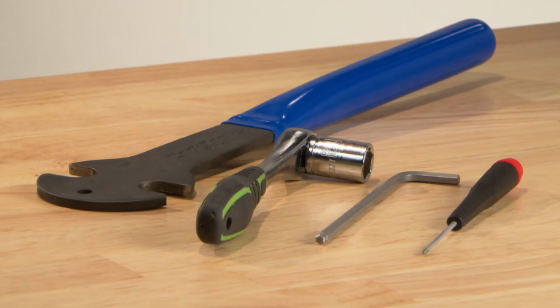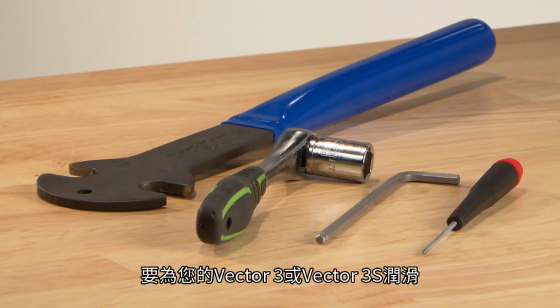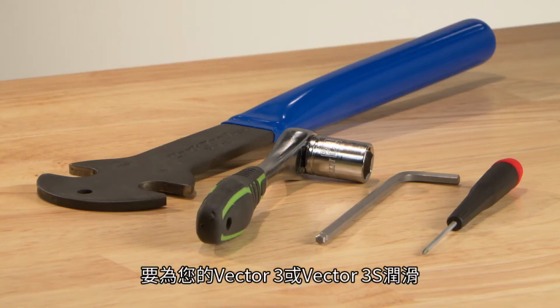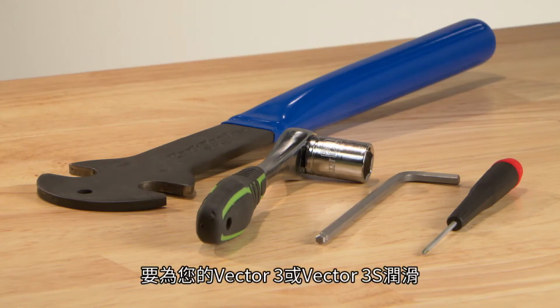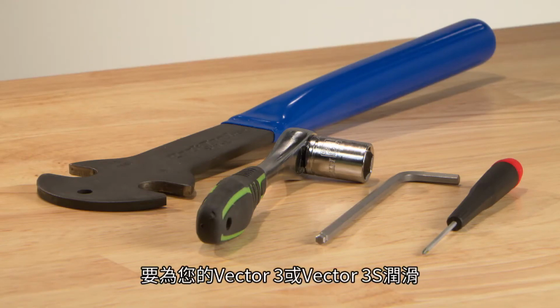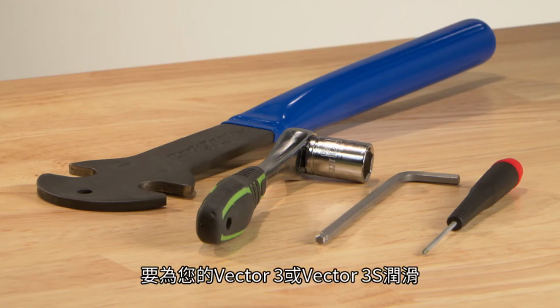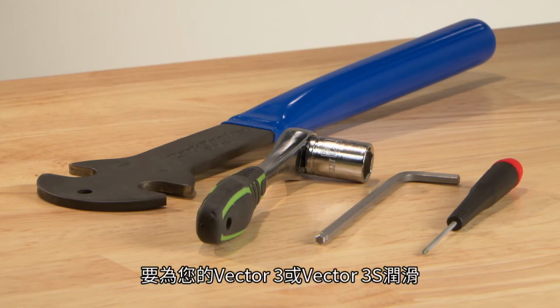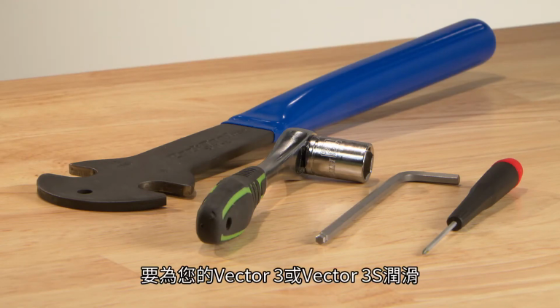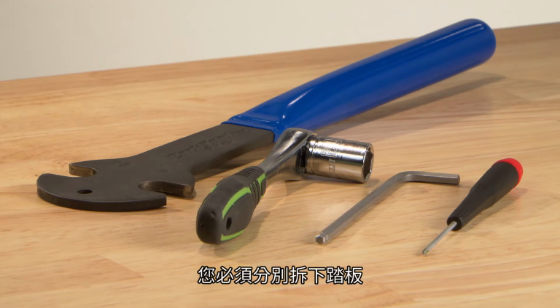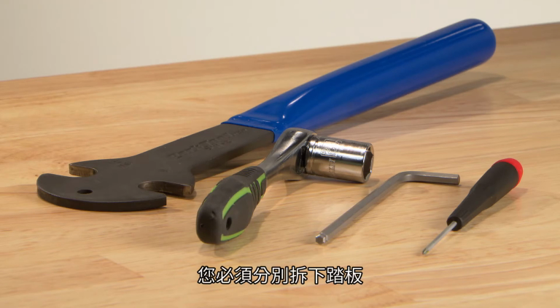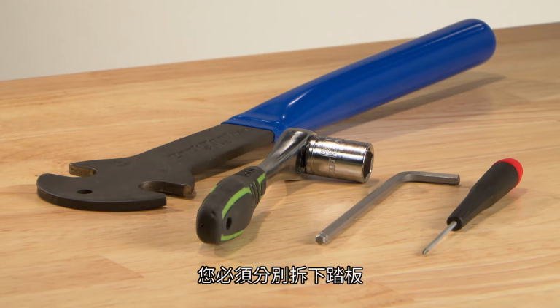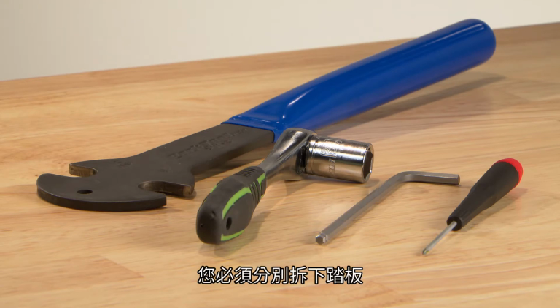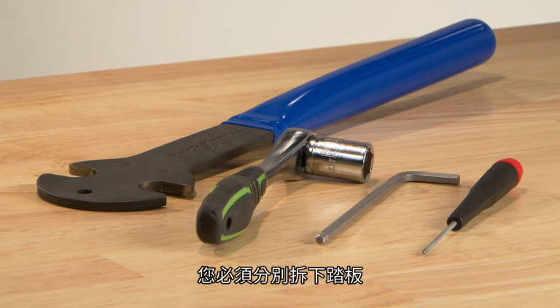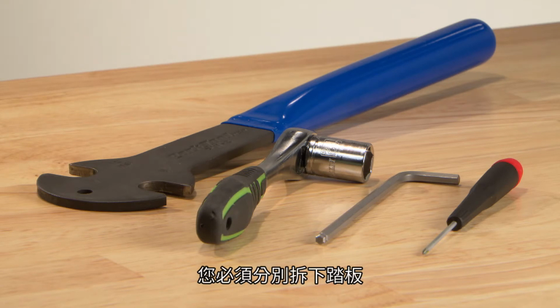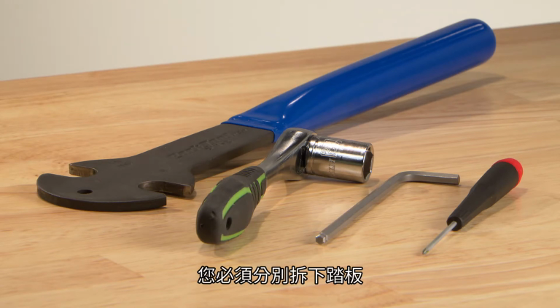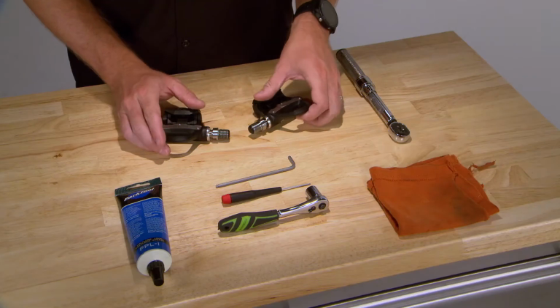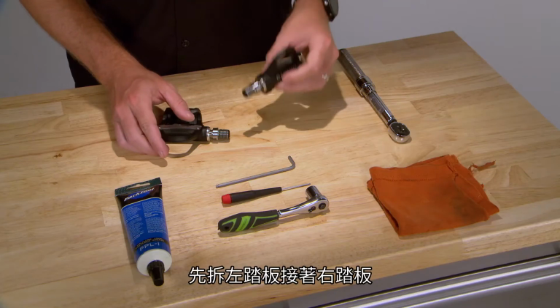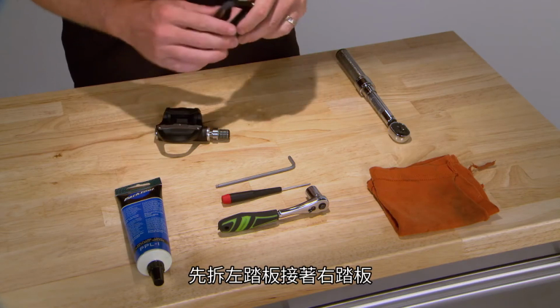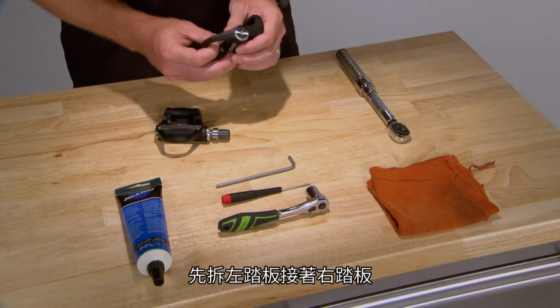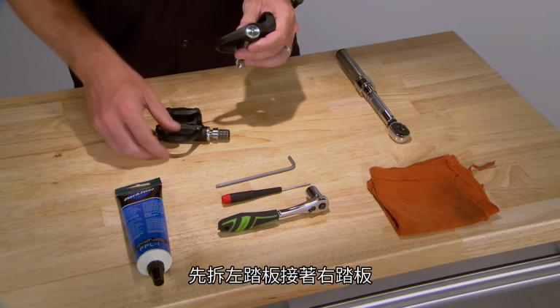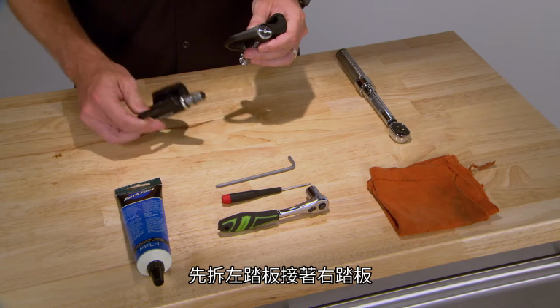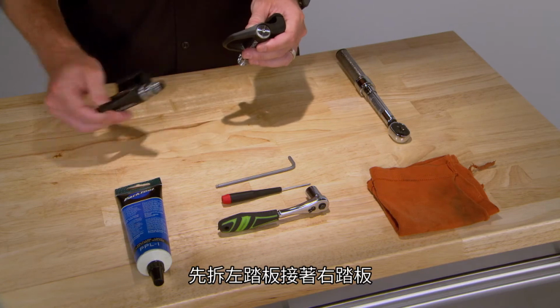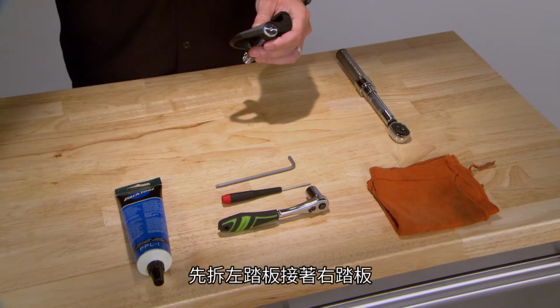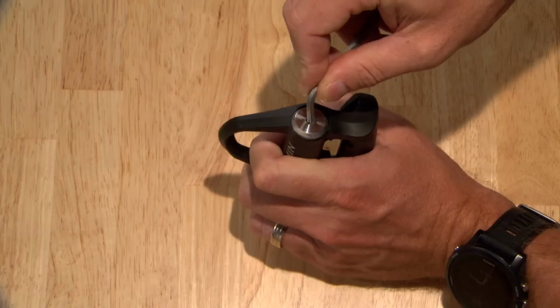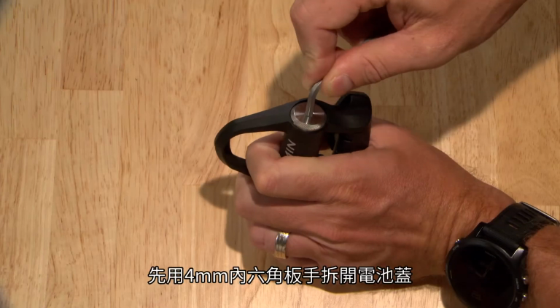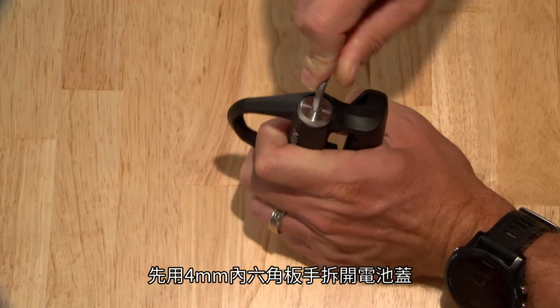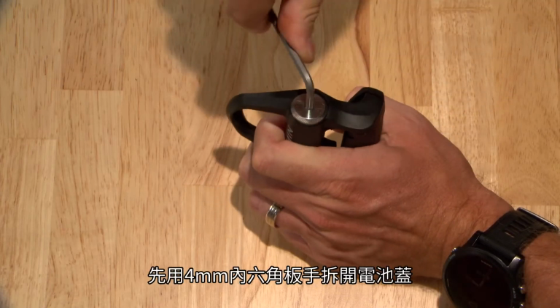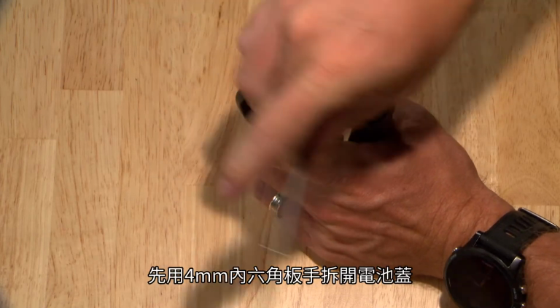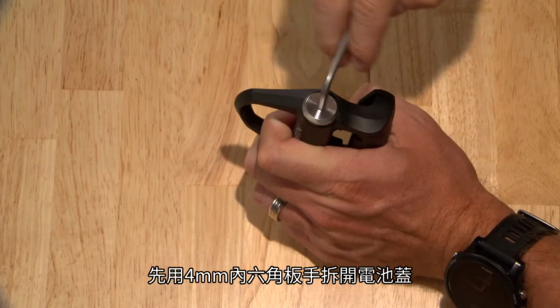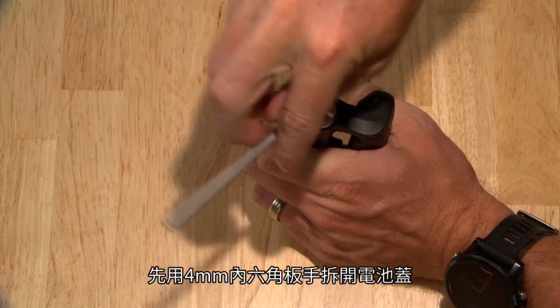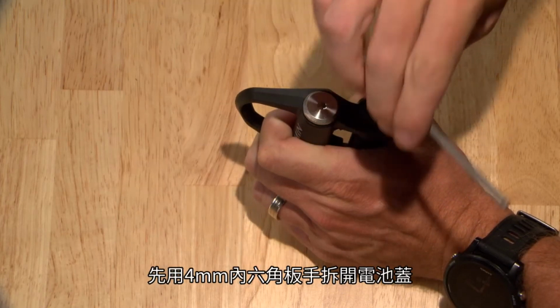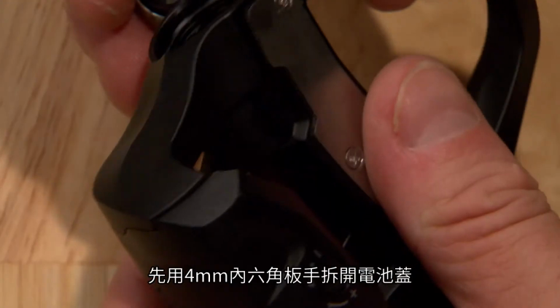To lubricate your Vector3 or Vector3S, you'll need to disassemble each pedal body. Start with the left pedal and then do the right. Begin by removing the battery cap with a 4mm Allen wrench.